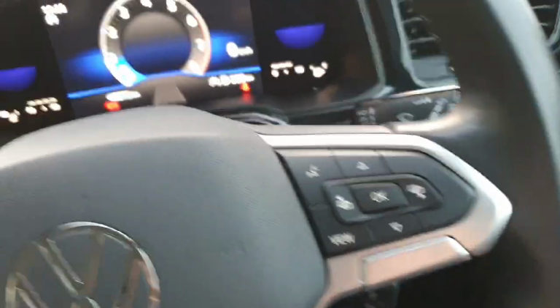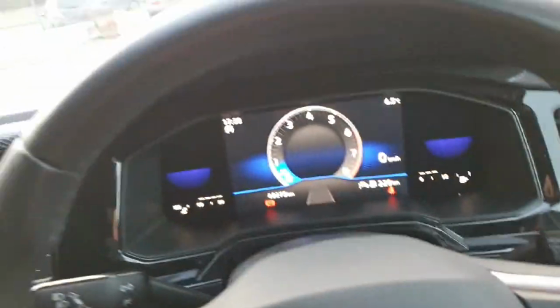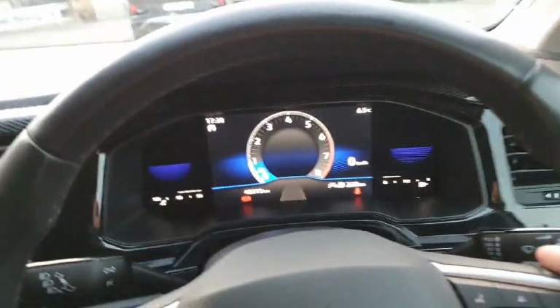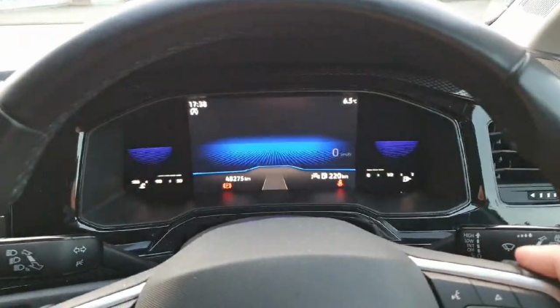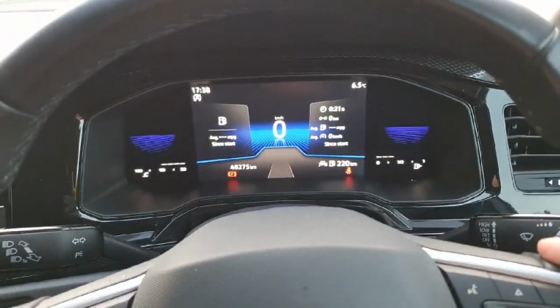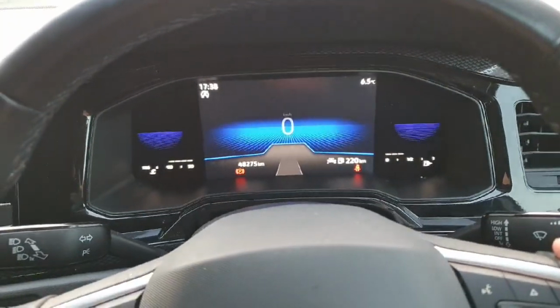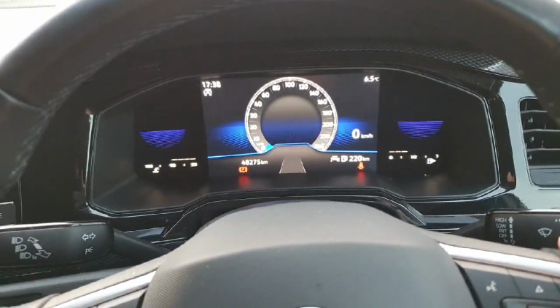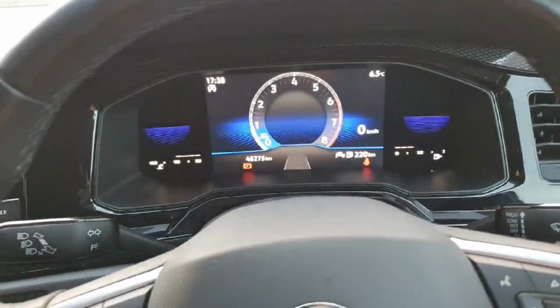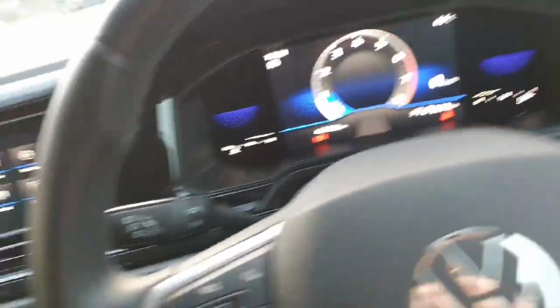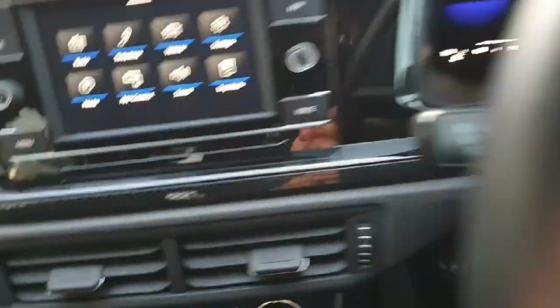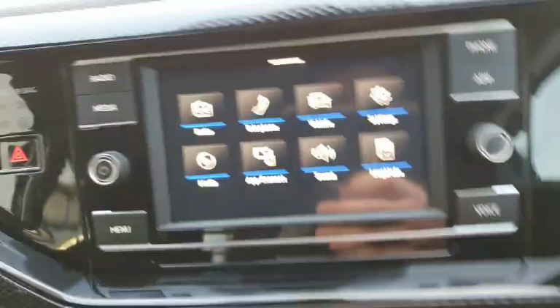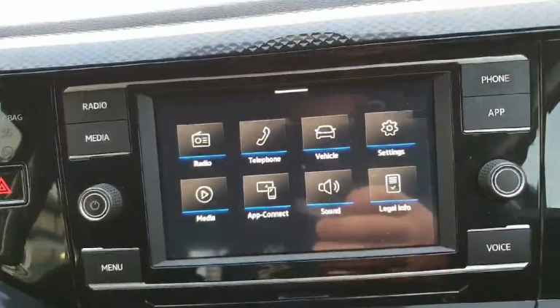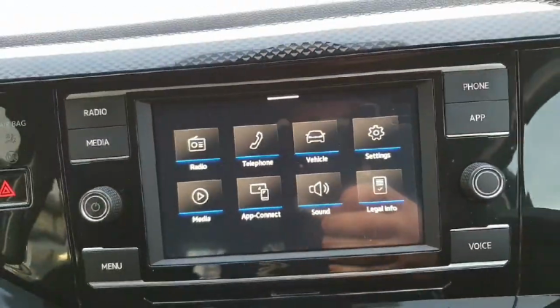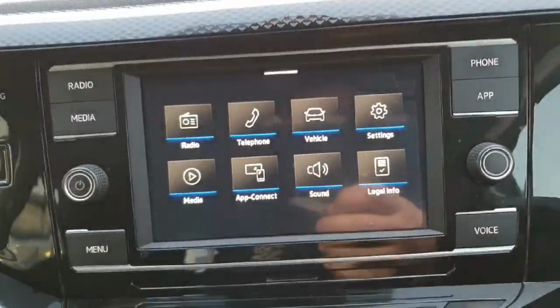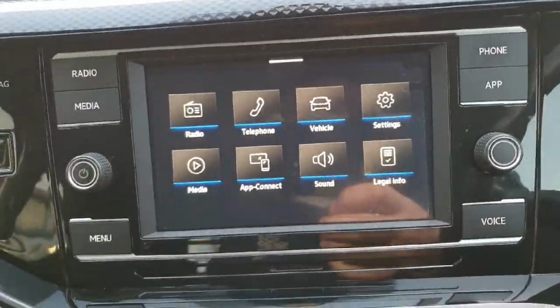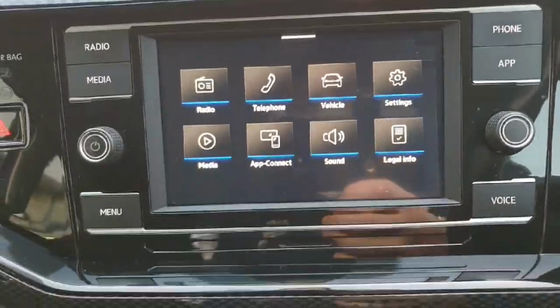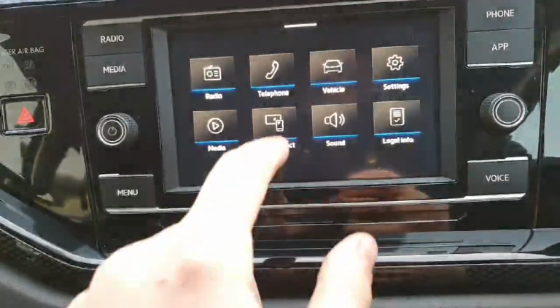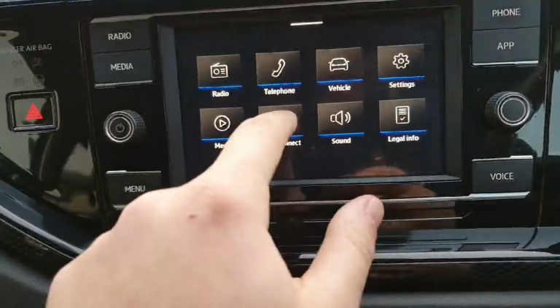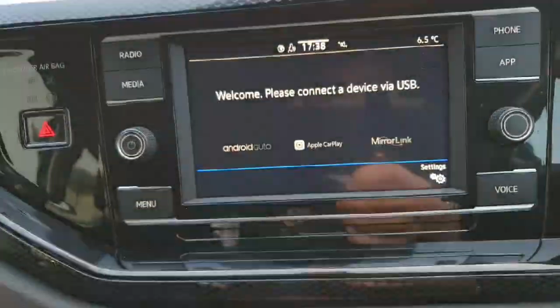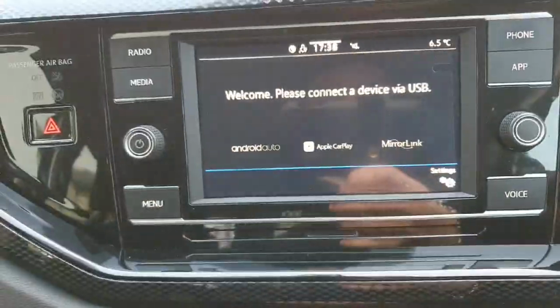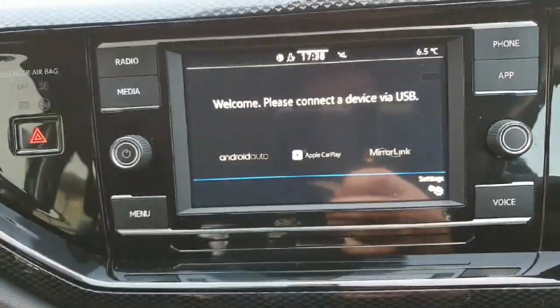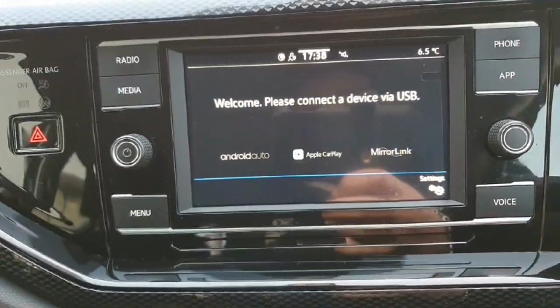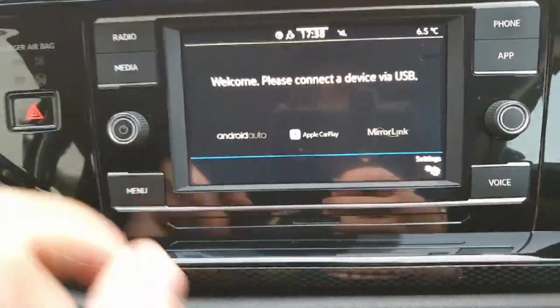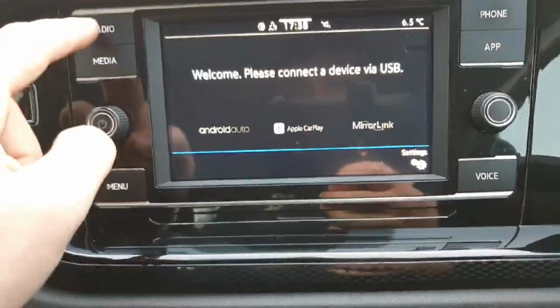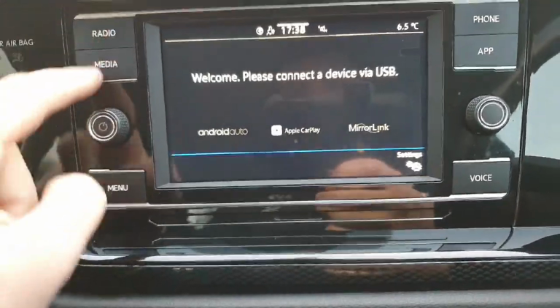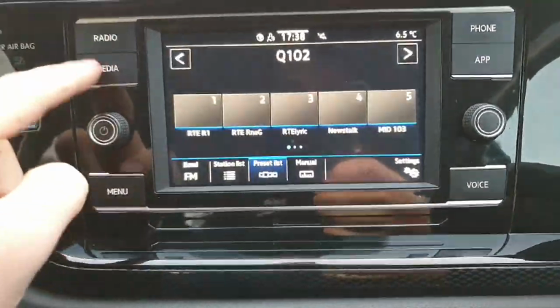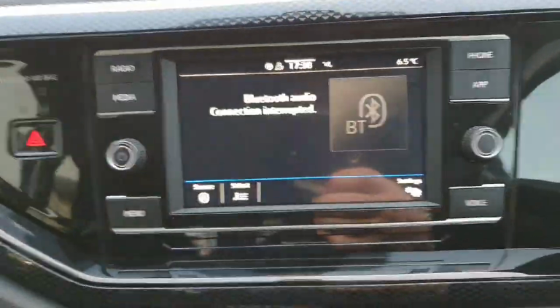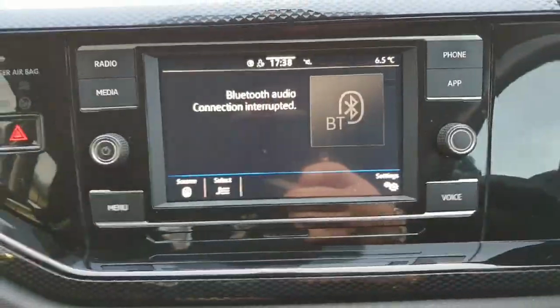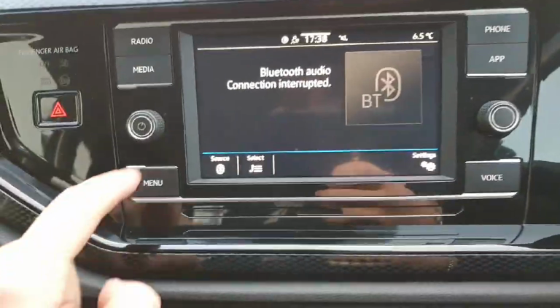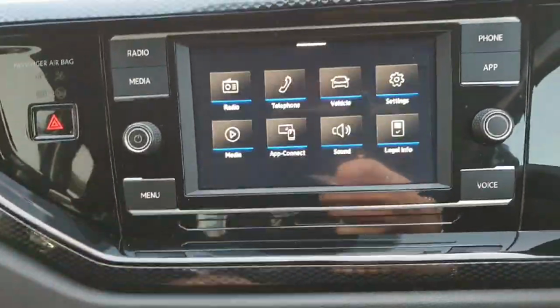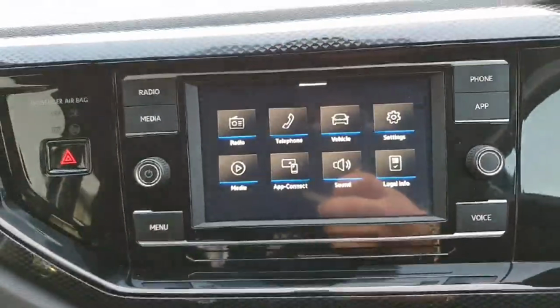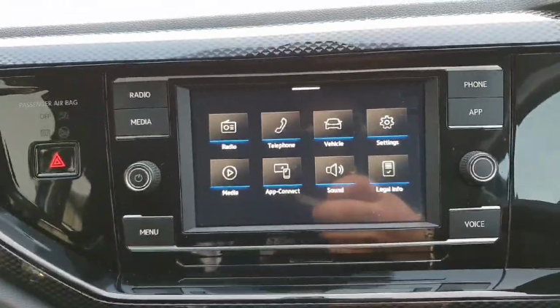On the right-hand side there are more functions for the digital dash display. Here we have our touchscreen infotainment system — you have the likes of built-in Apple CarPlay, your radio, media and Bluetooth for your phone, and a few more settings.